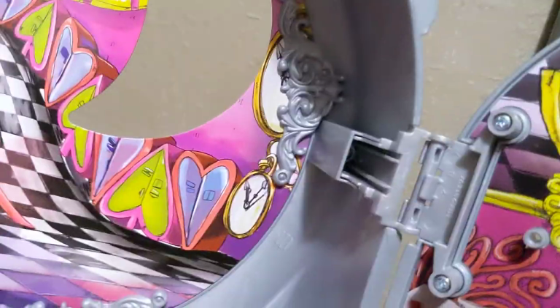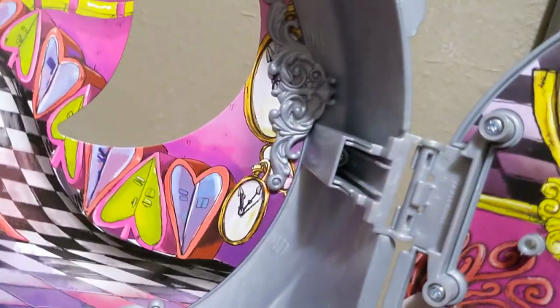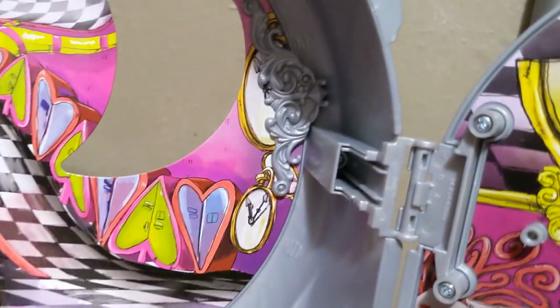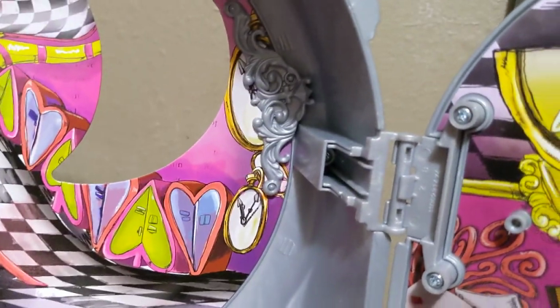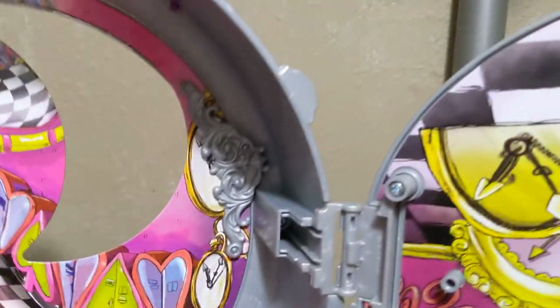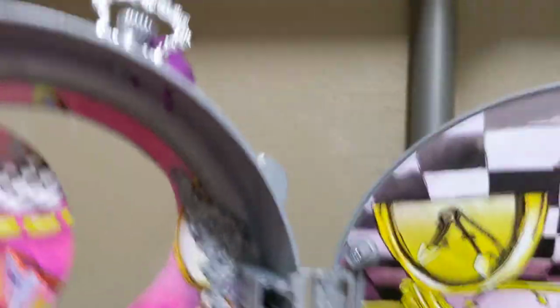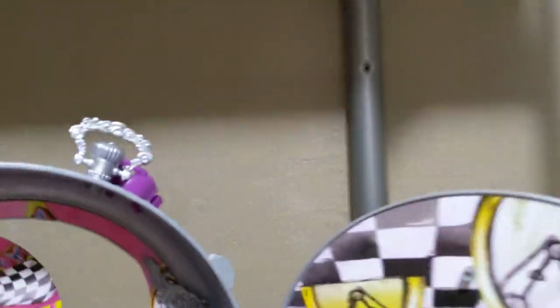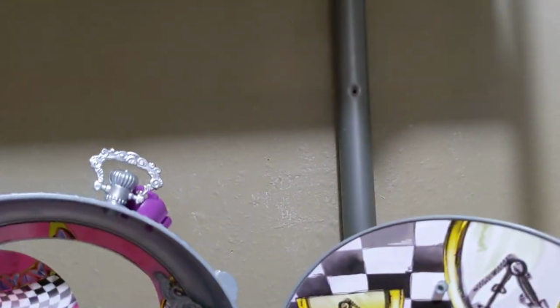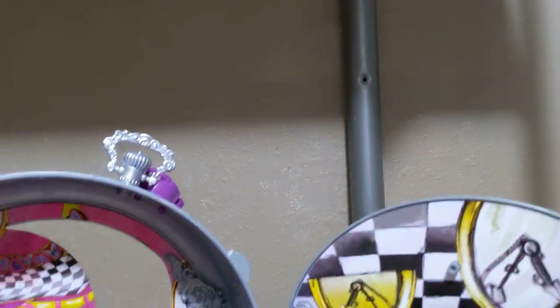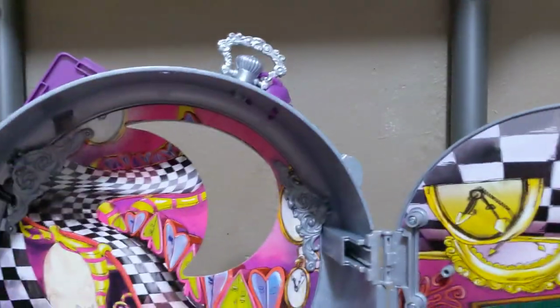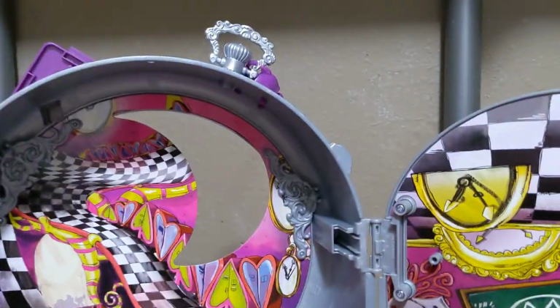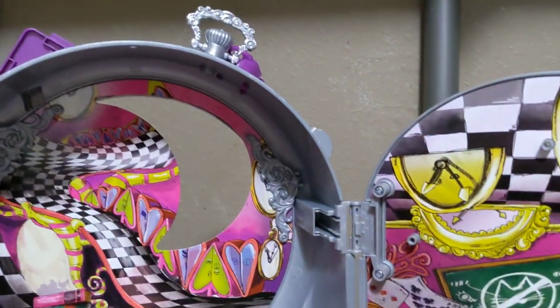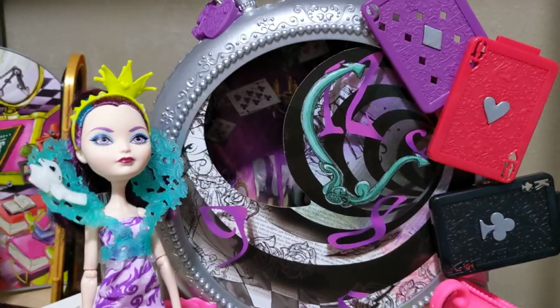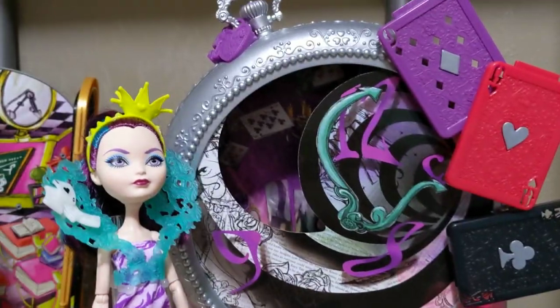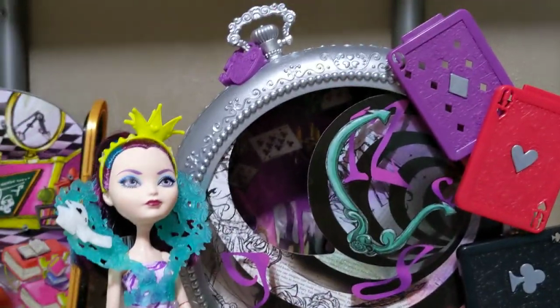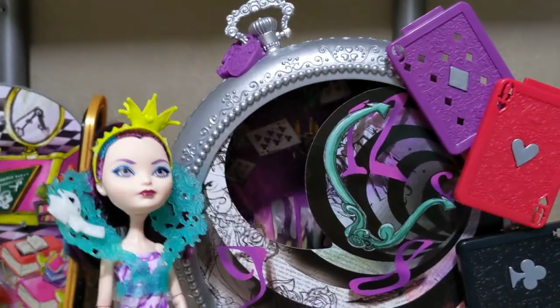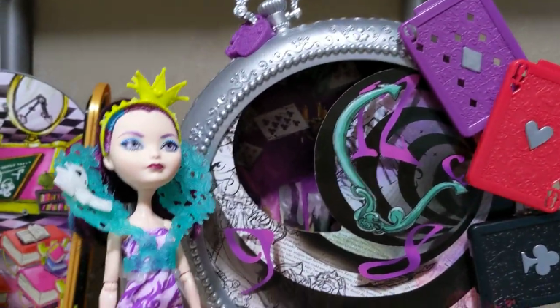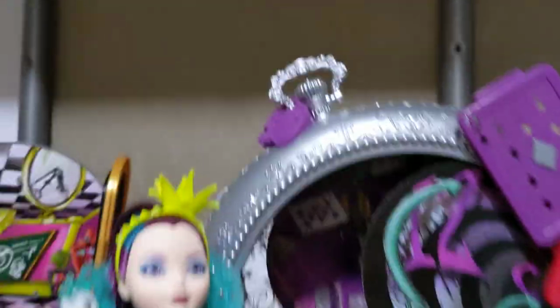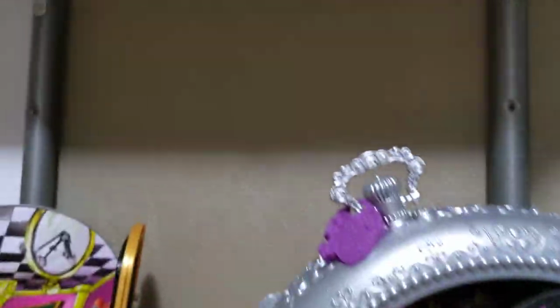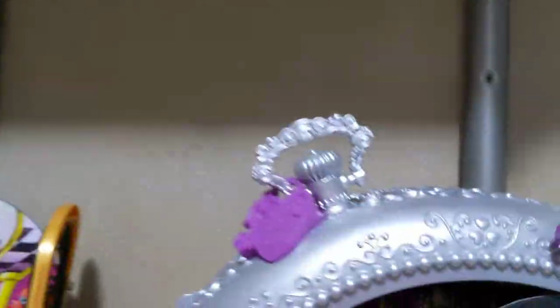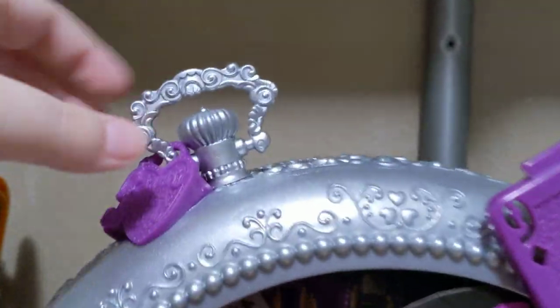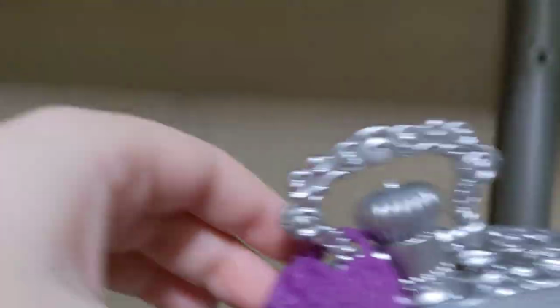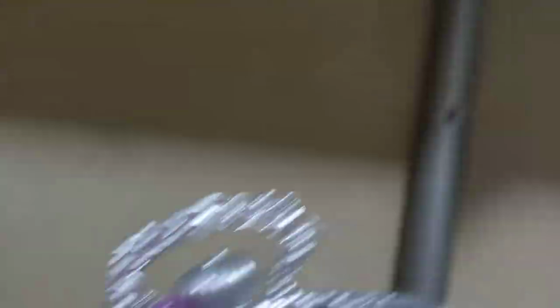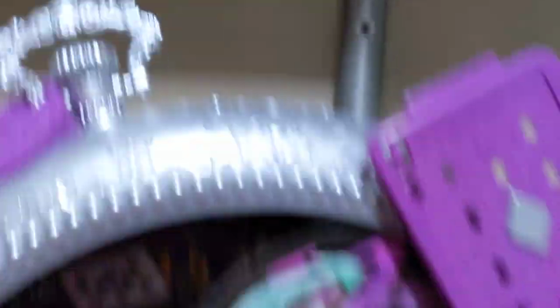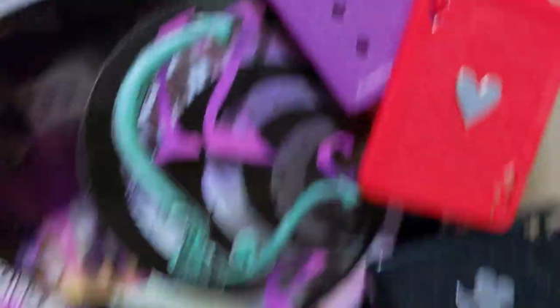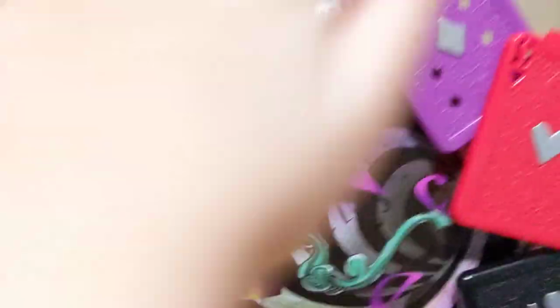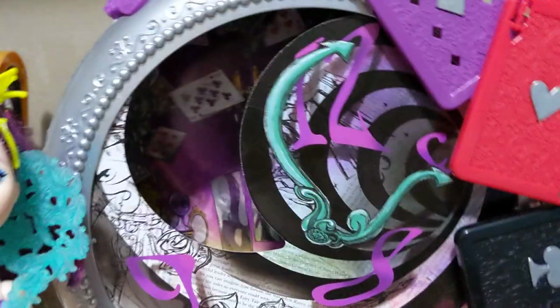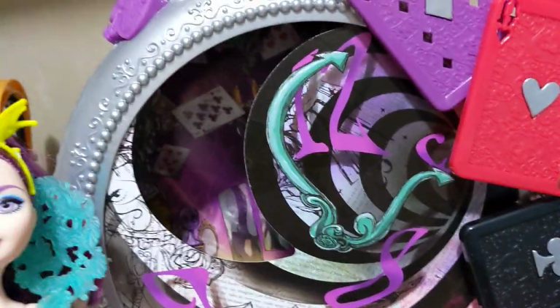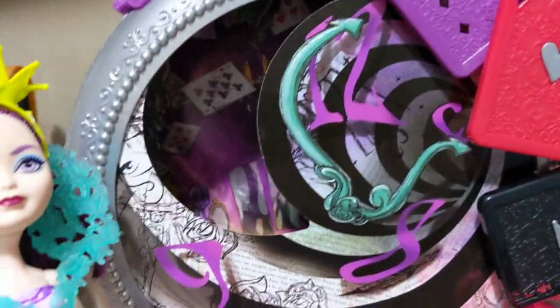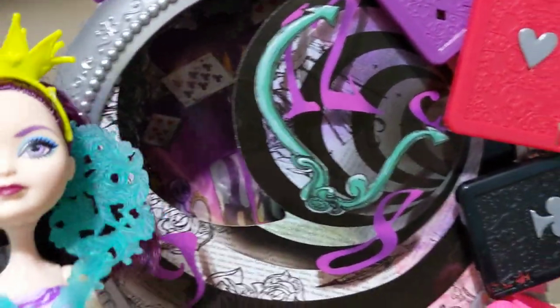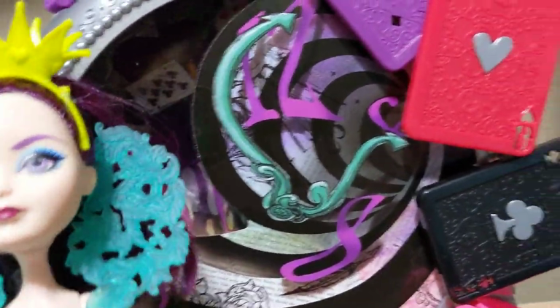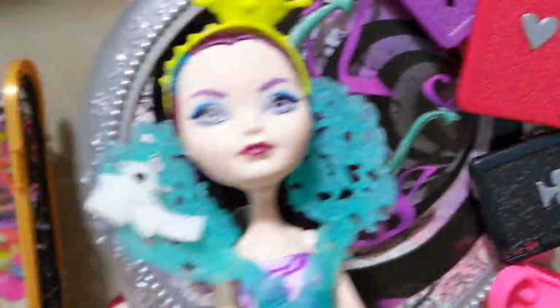As far as I know, there isn't another review of this on YouTube. So here it is from the outside — you can see the sort of pocket watch design. We will get into all the details on this, but first we're gonna go over the details on the doll.